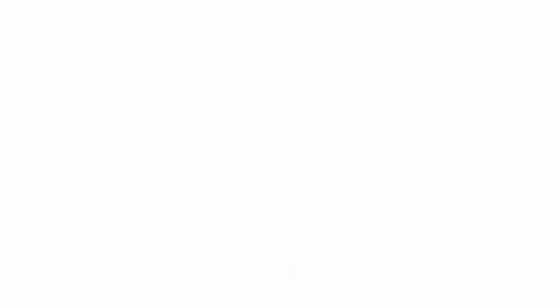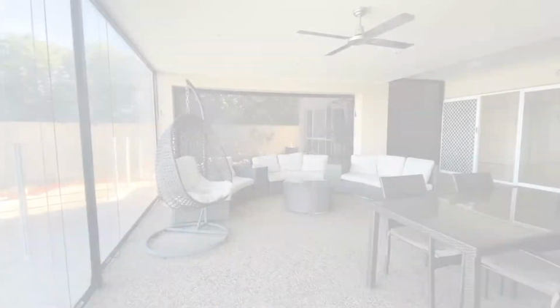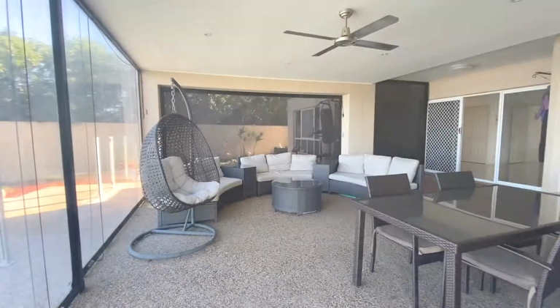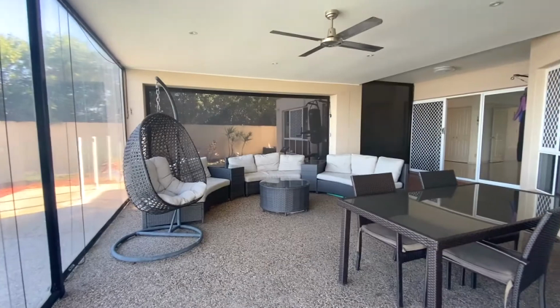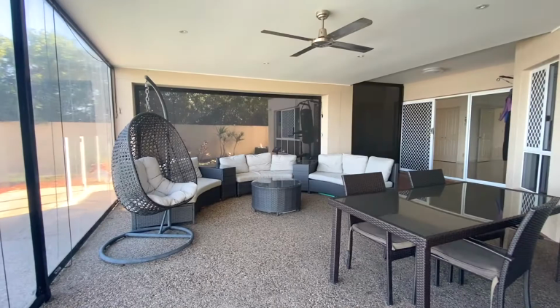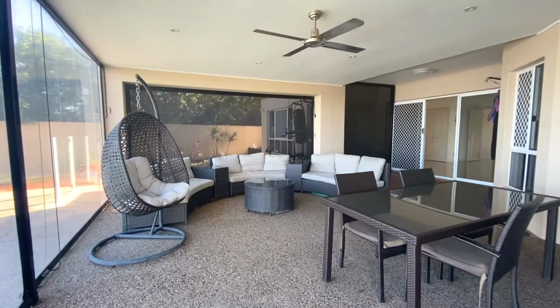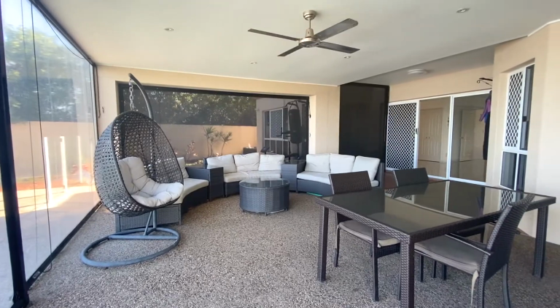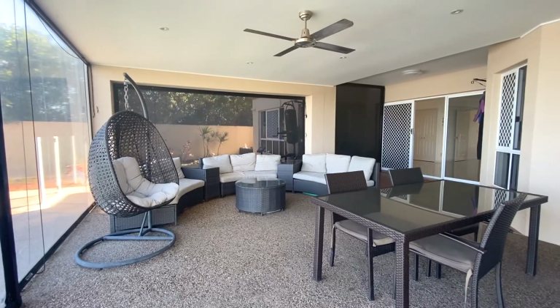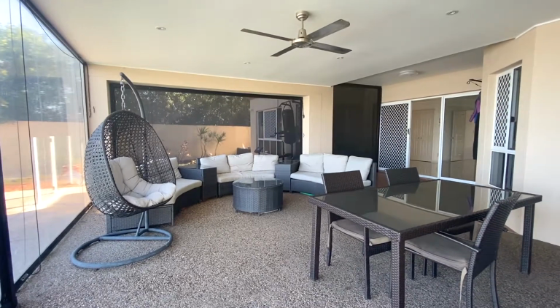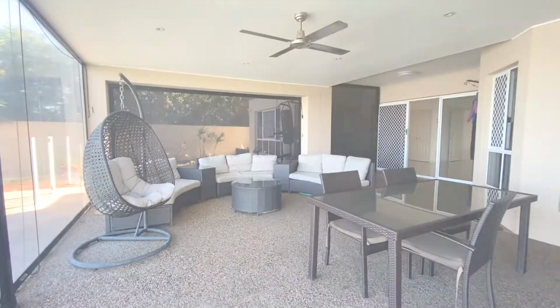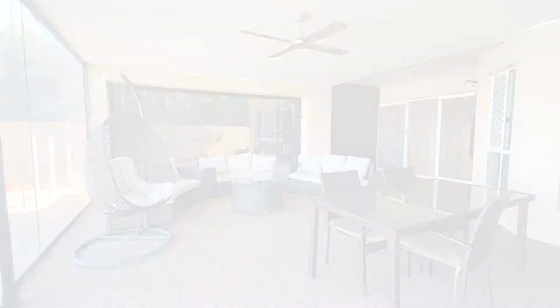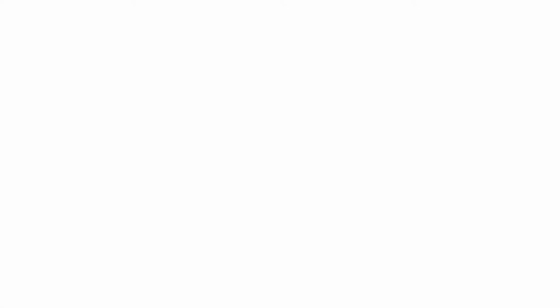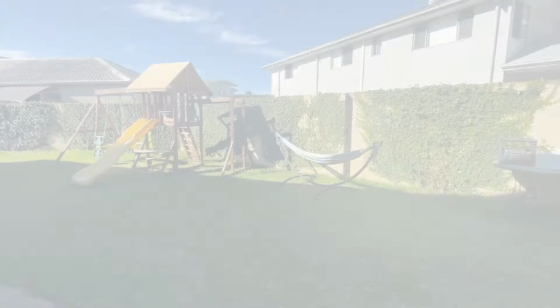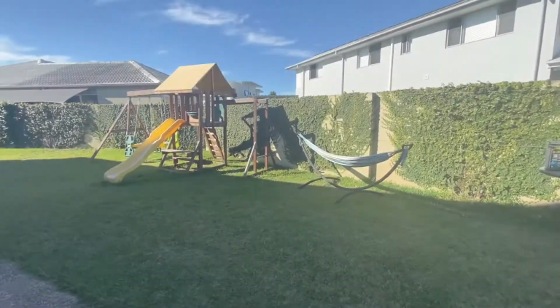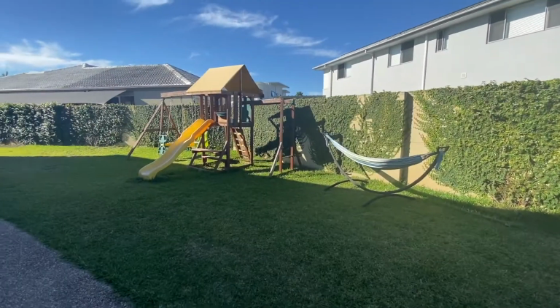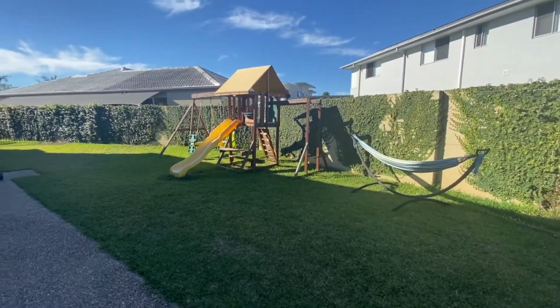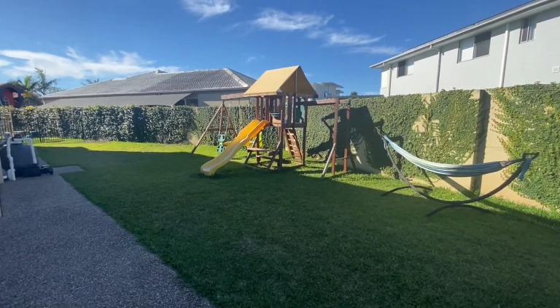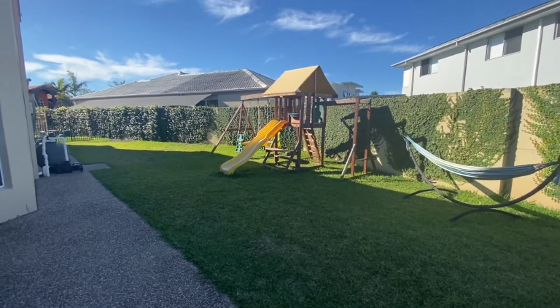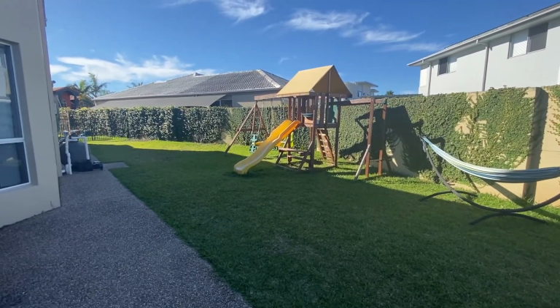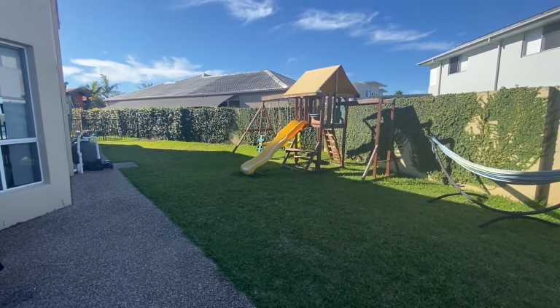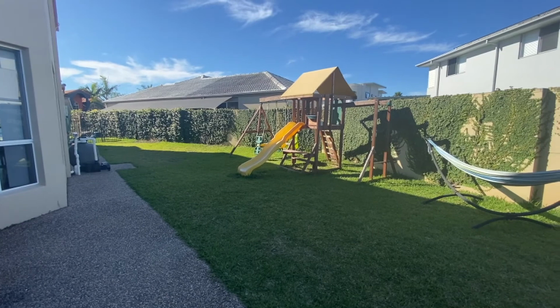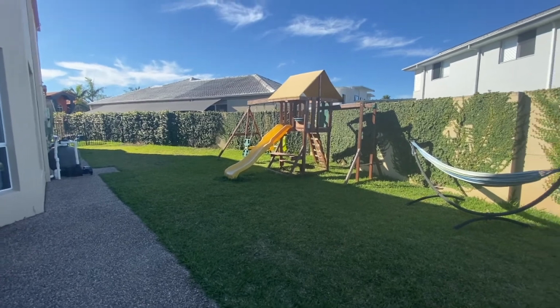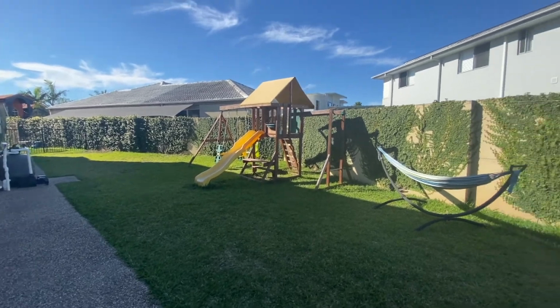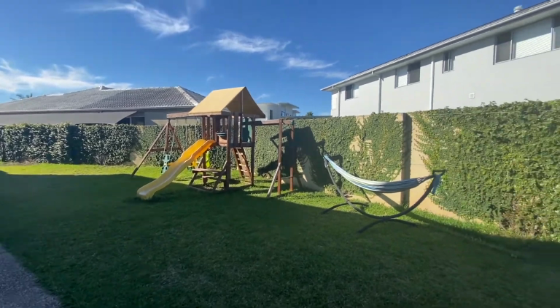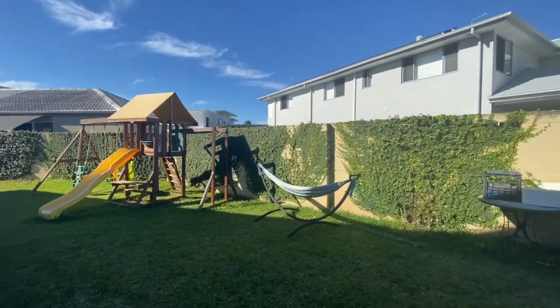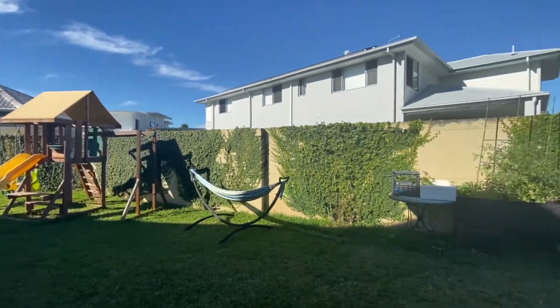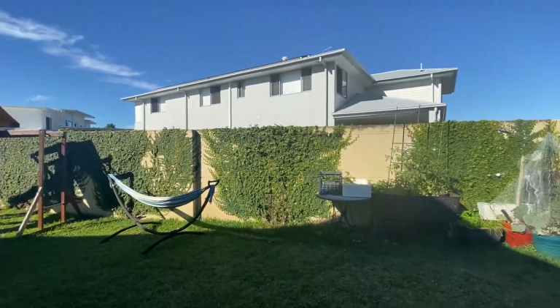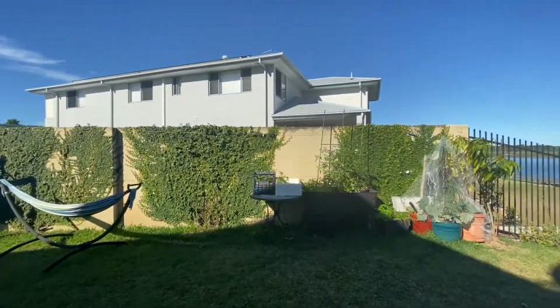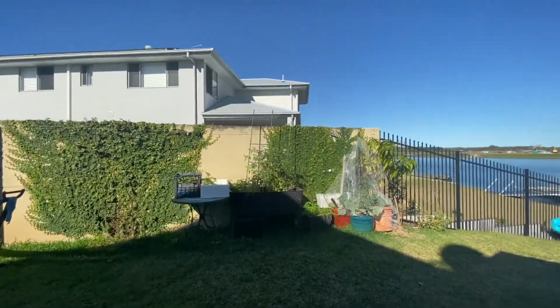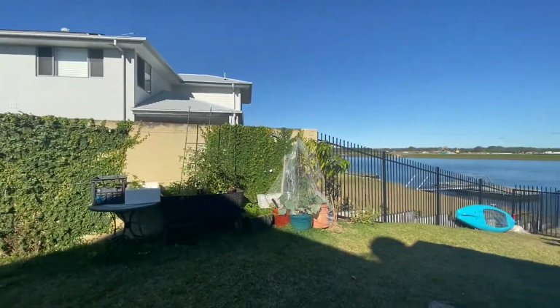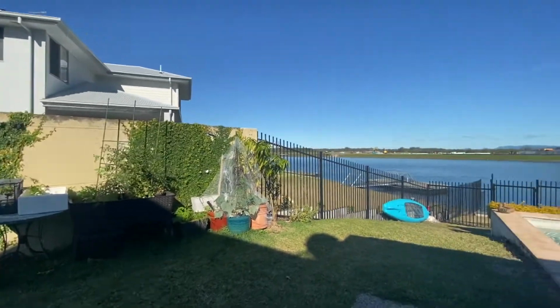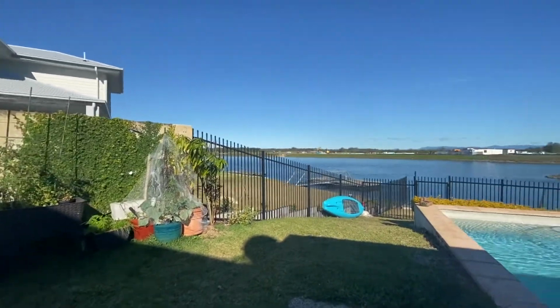This property offers all year round entertaining with the undercover enclosed patio and barbecue area, which allows you to look out to the sparkling, cool and peaceful canal.